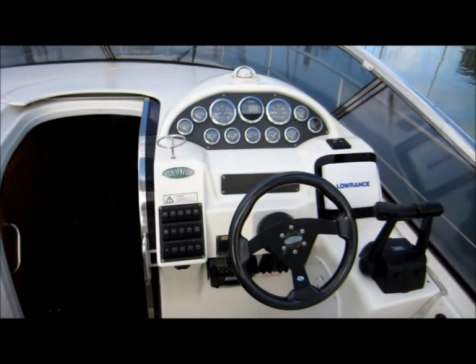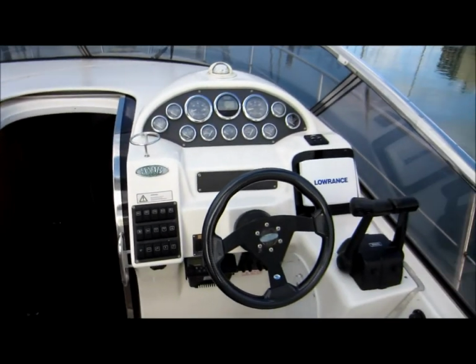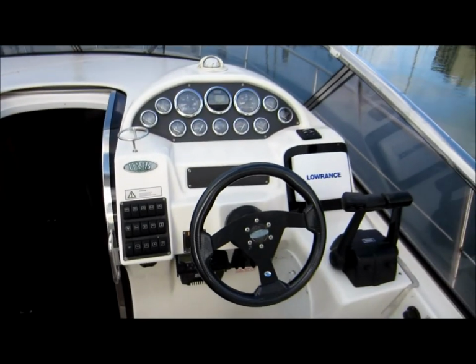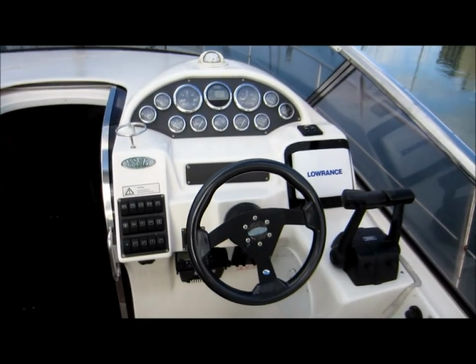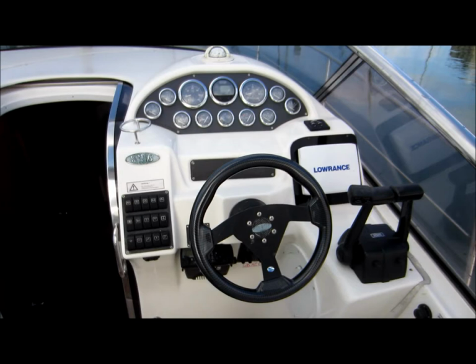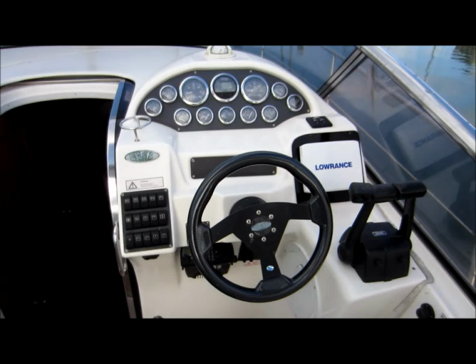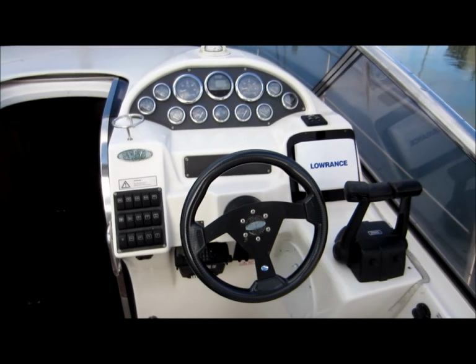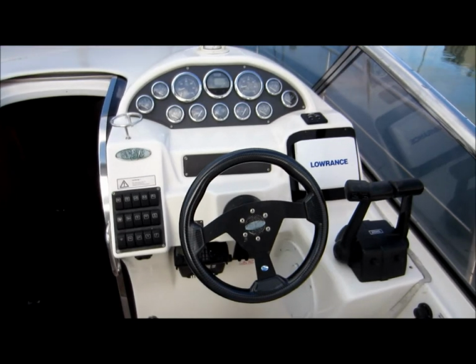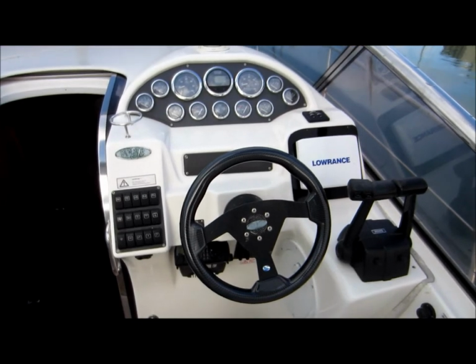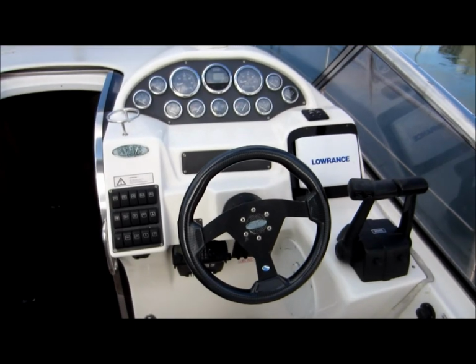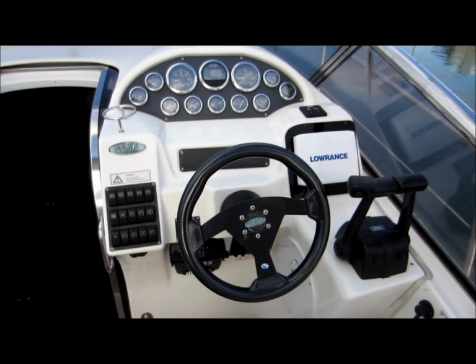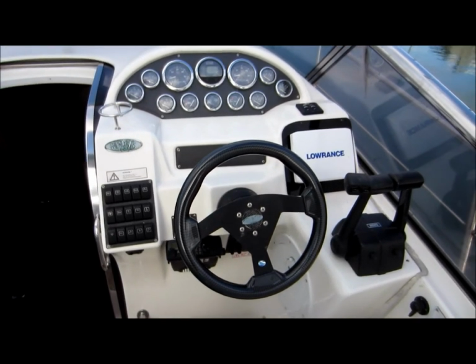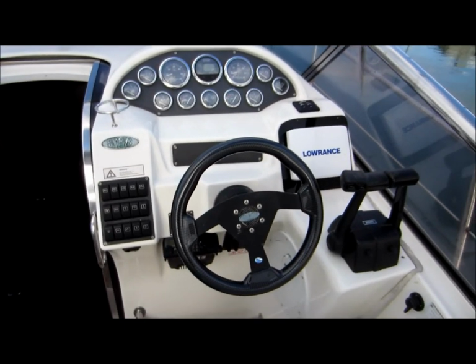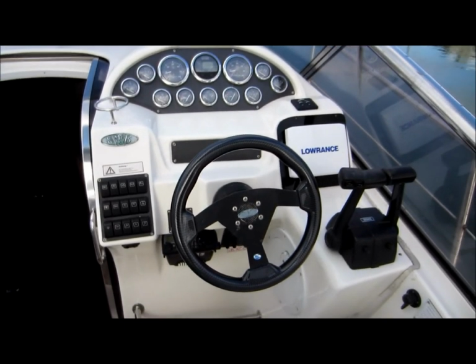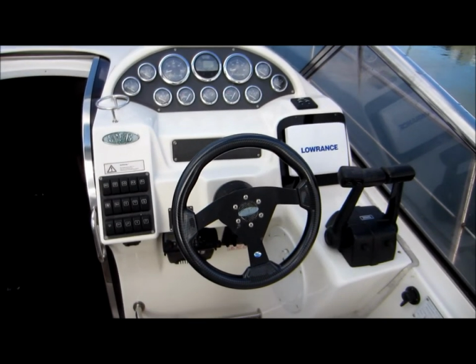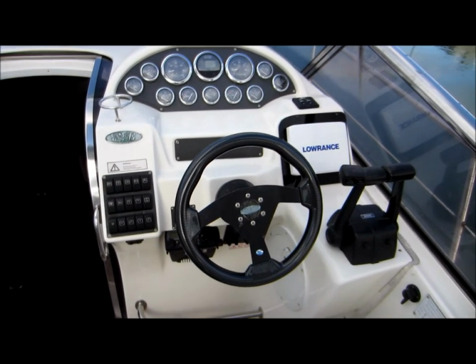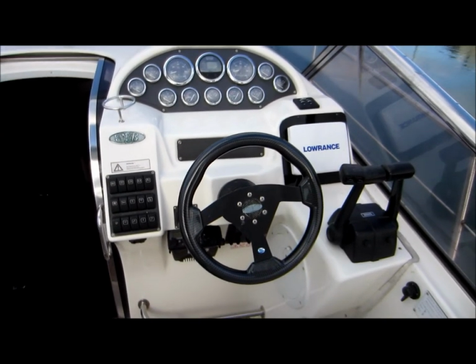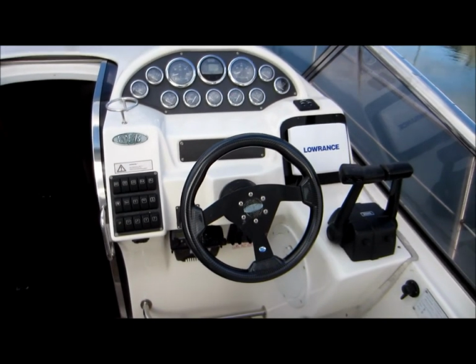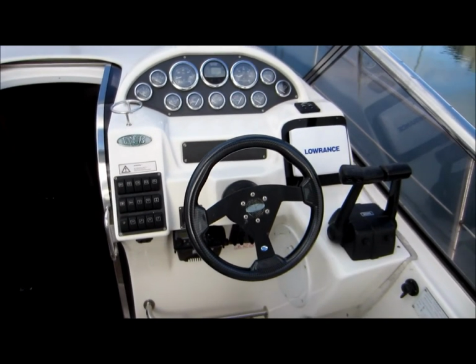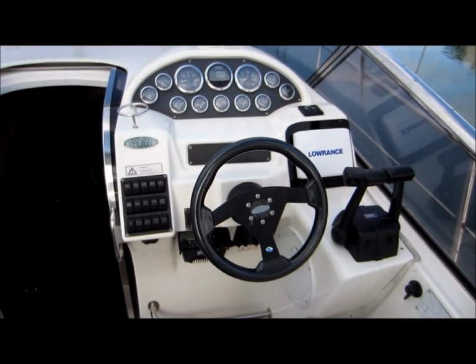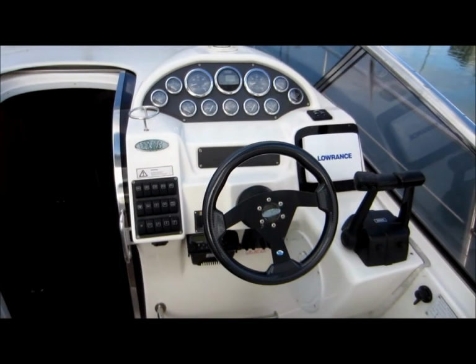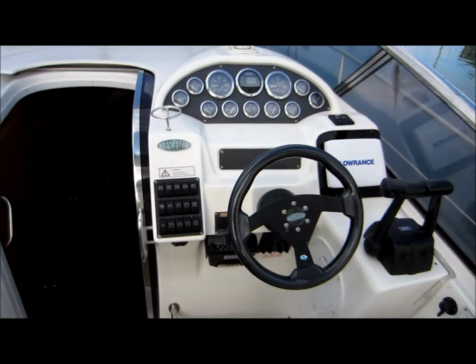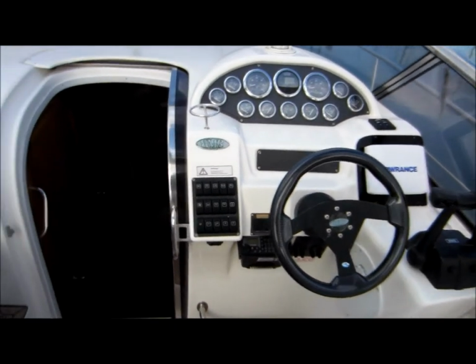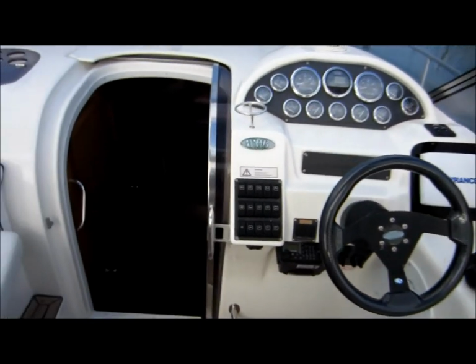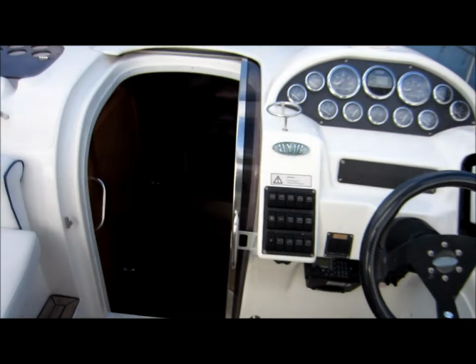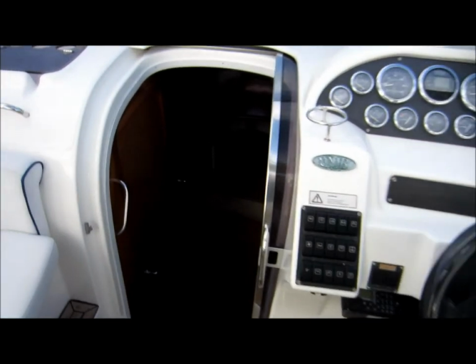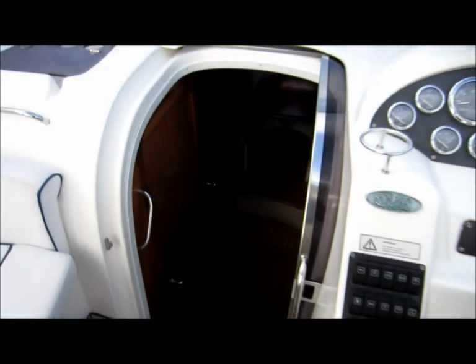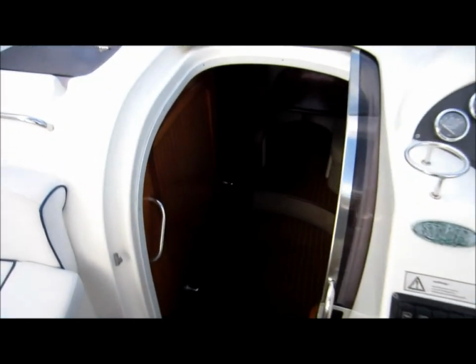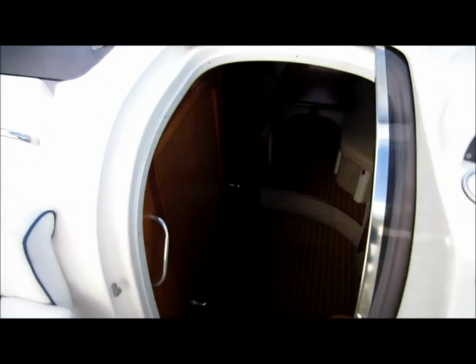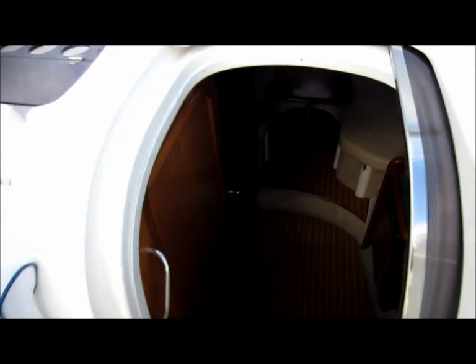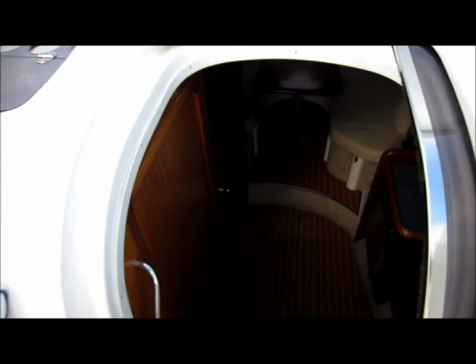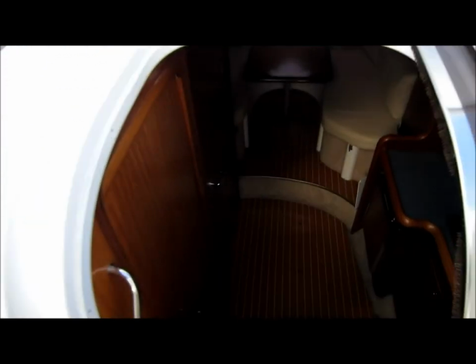Moving around to the helm position. And now down into the cabin.